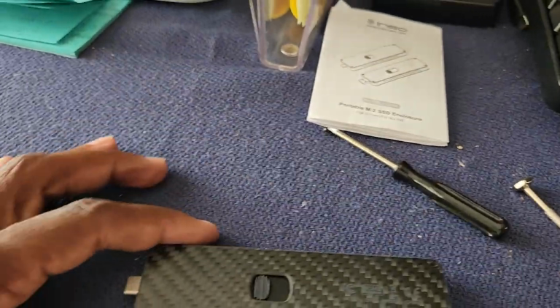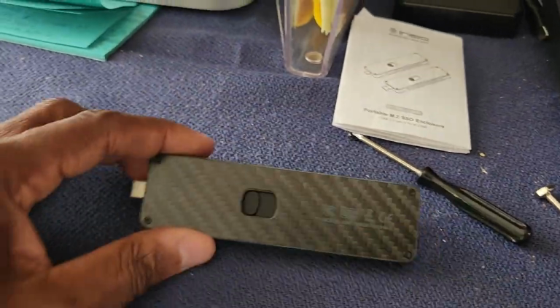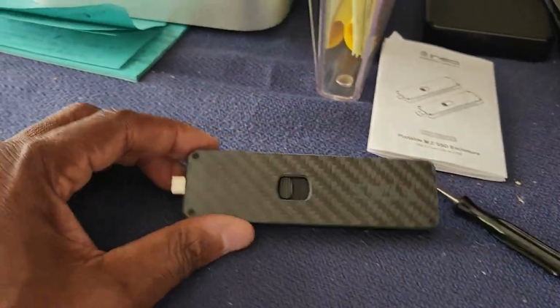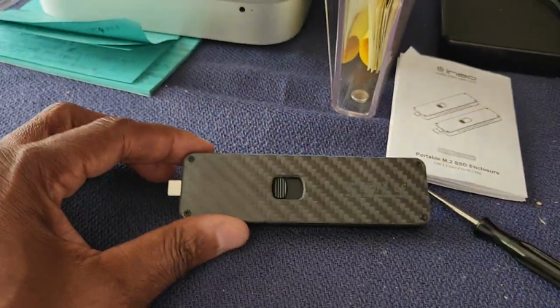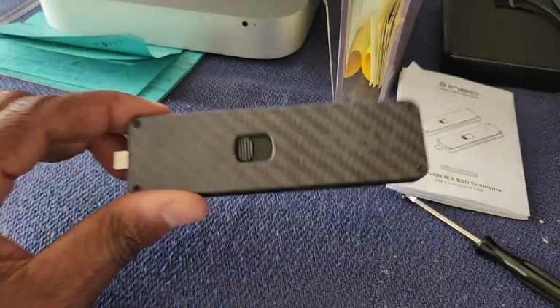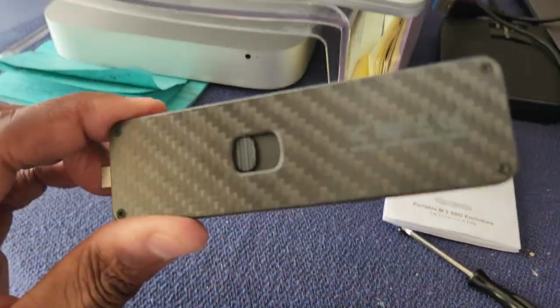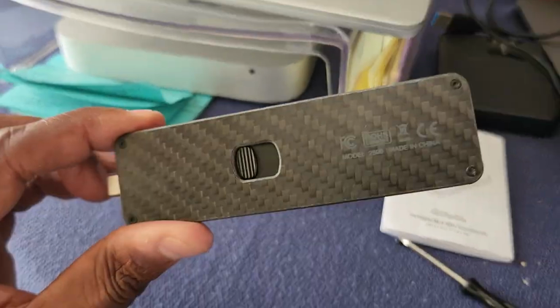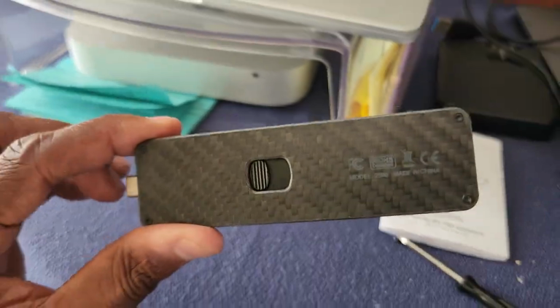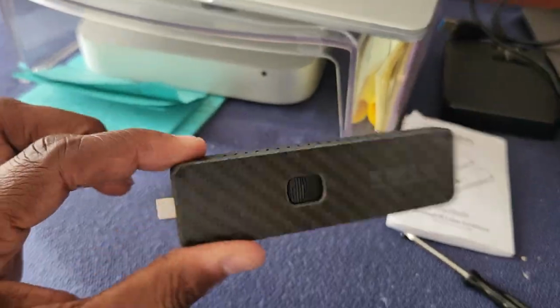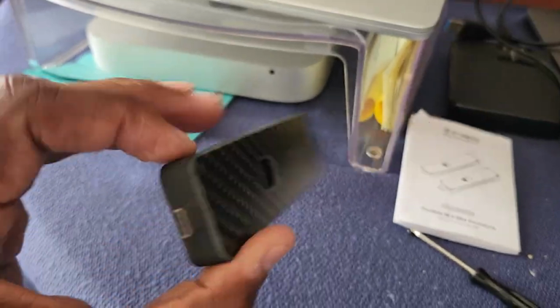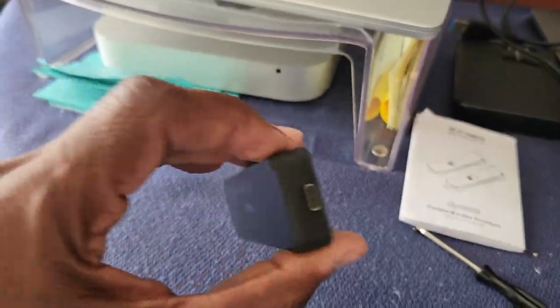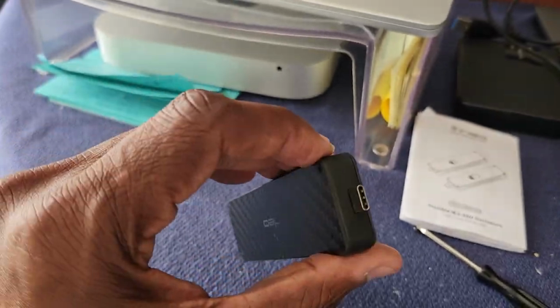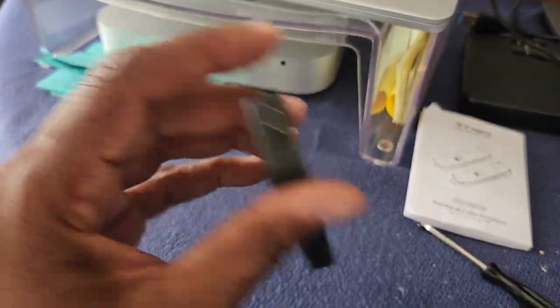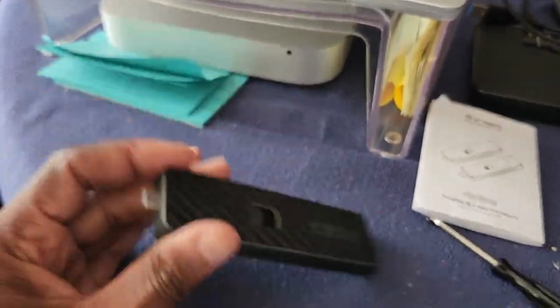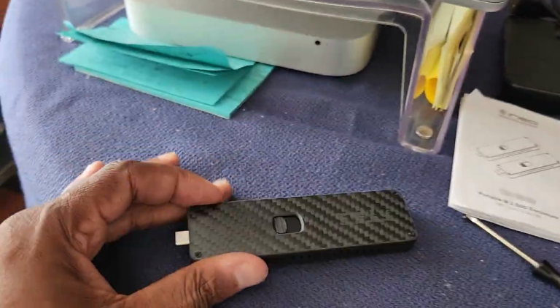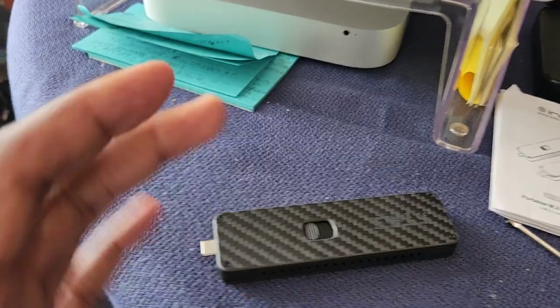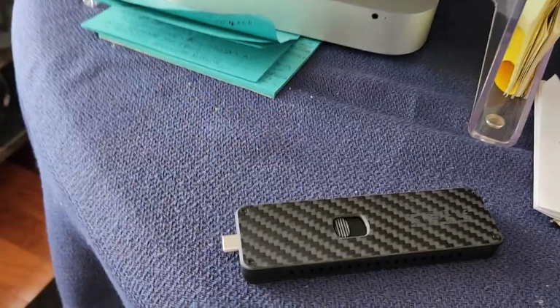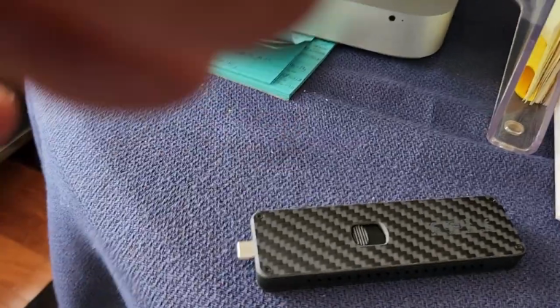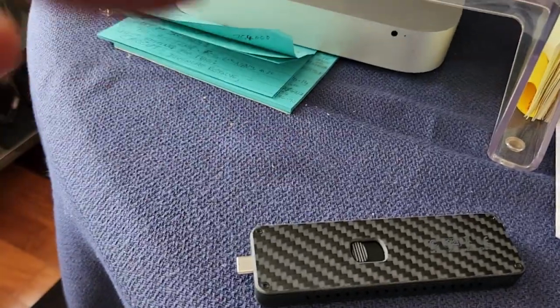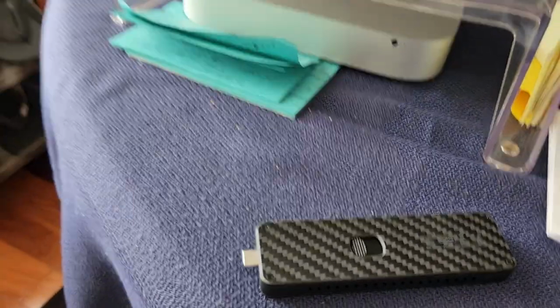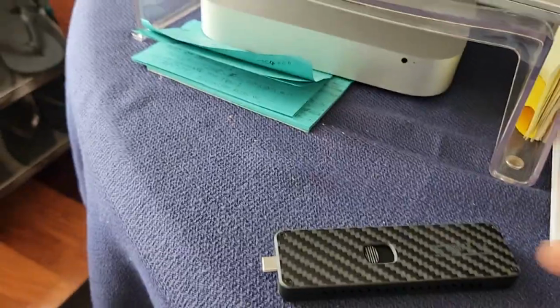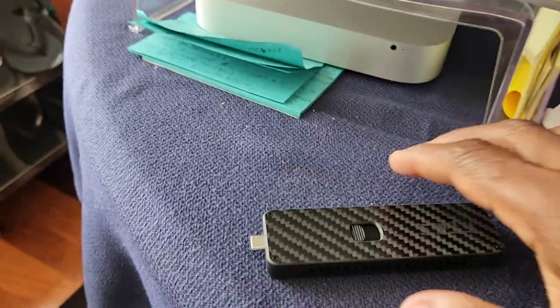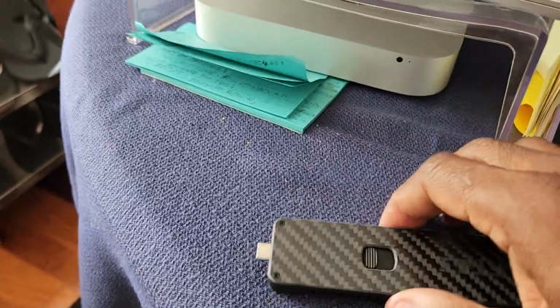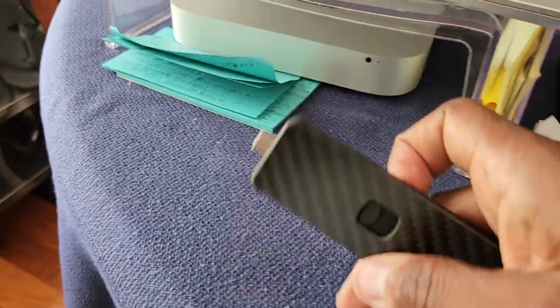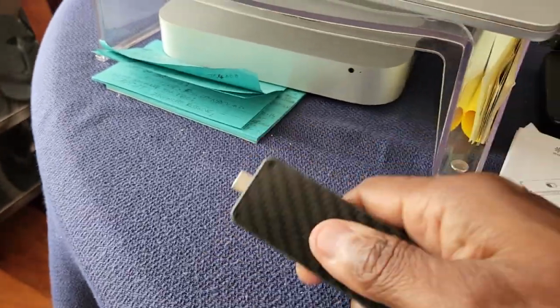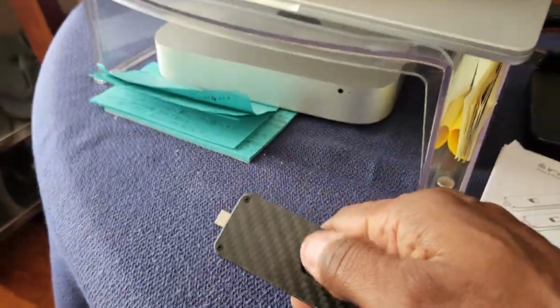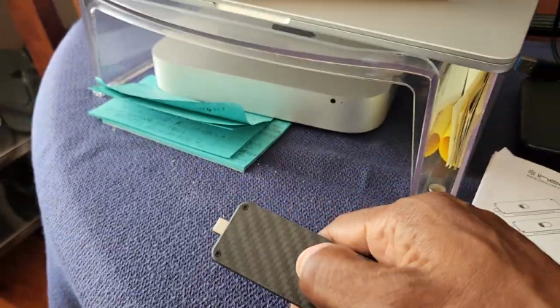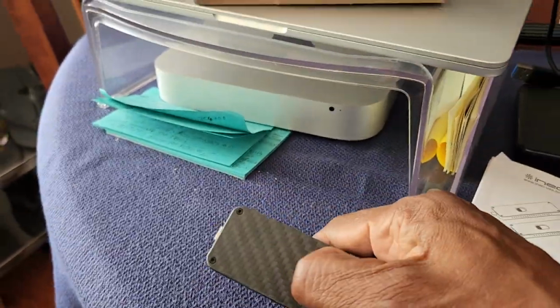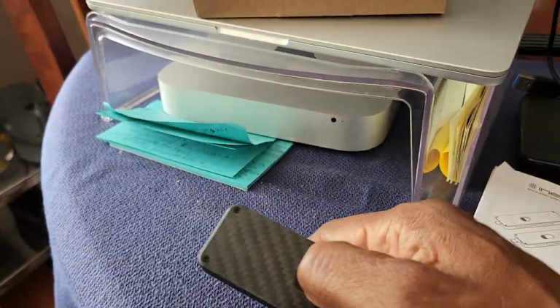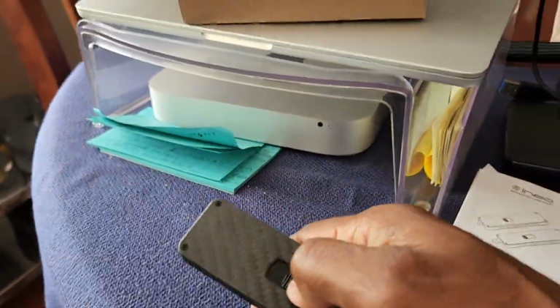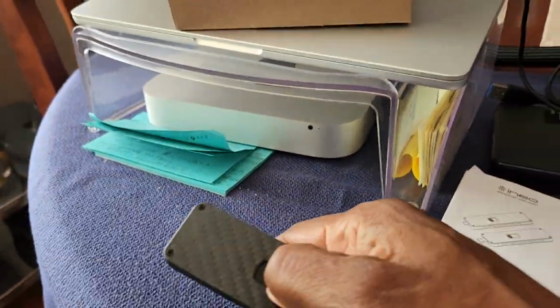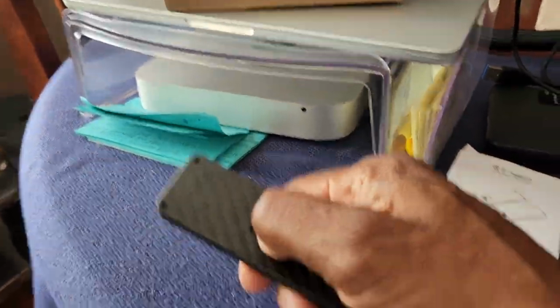Success — it's done and working properly. The card goes in and out just like that.